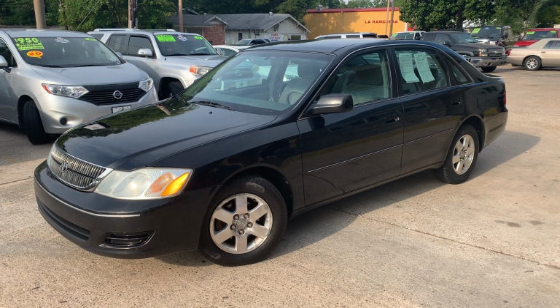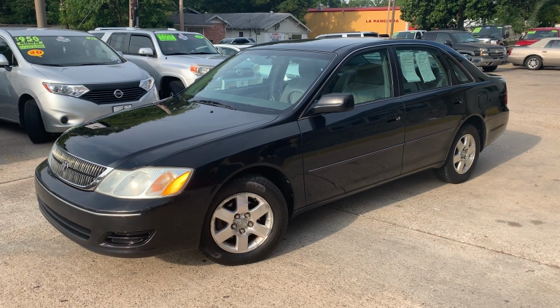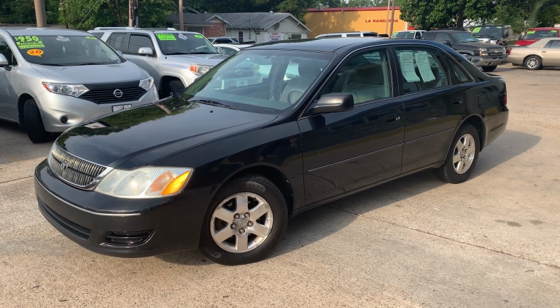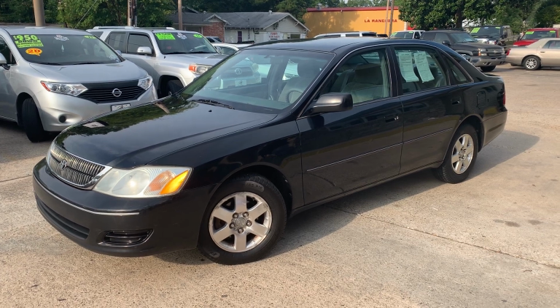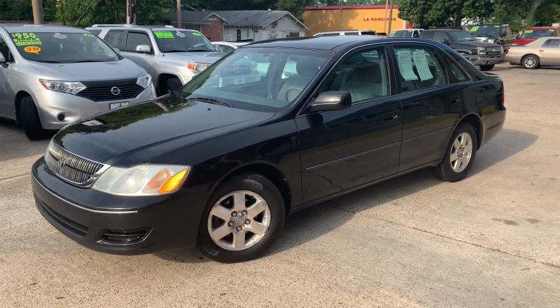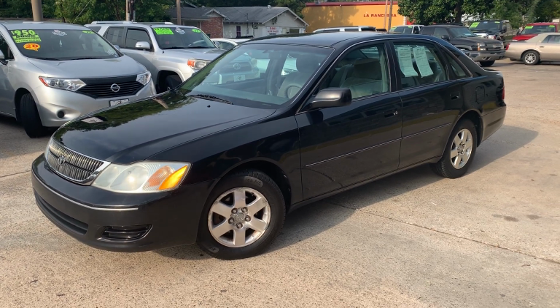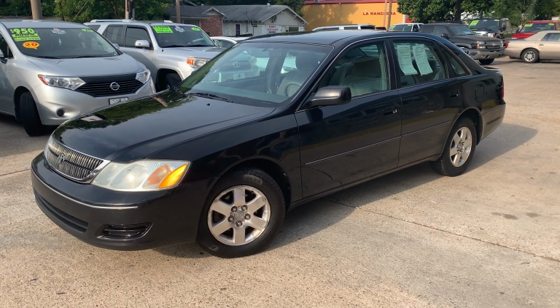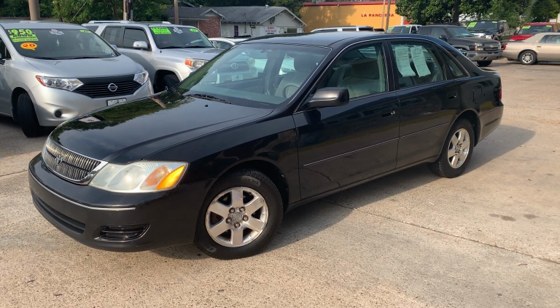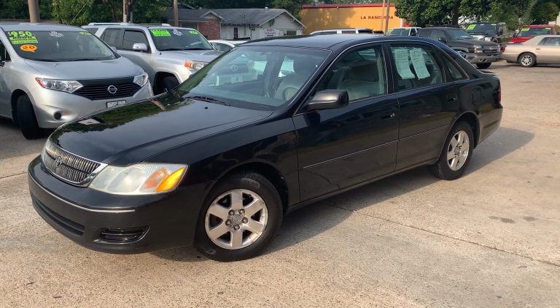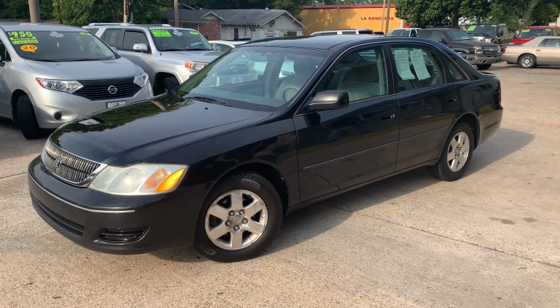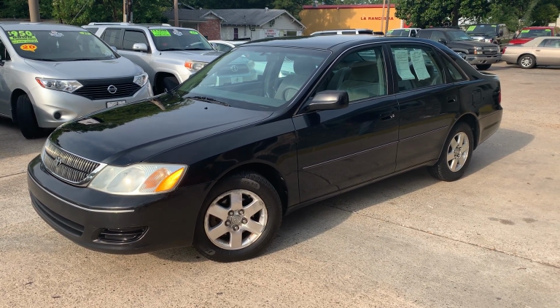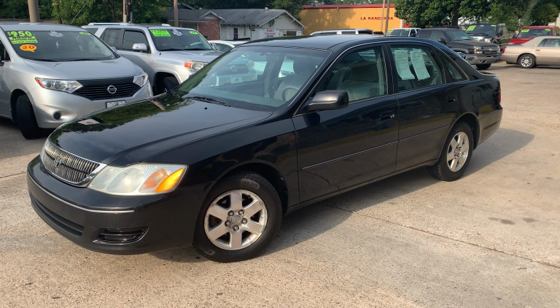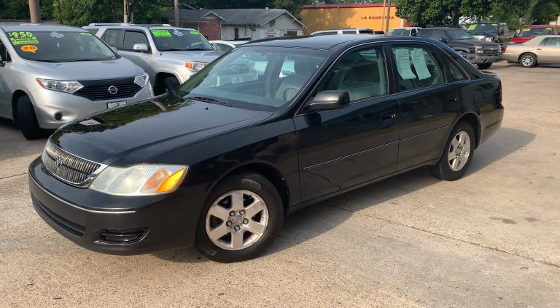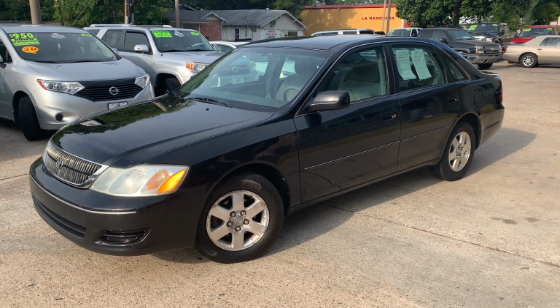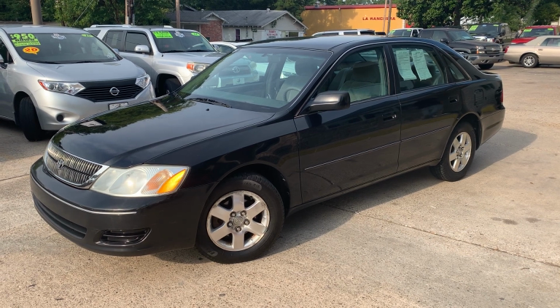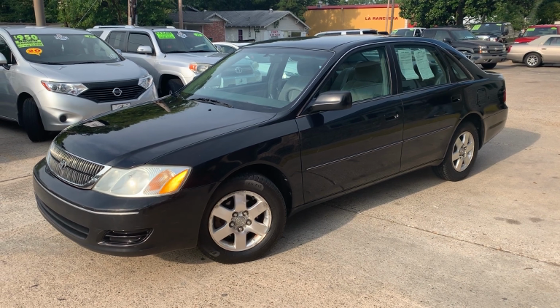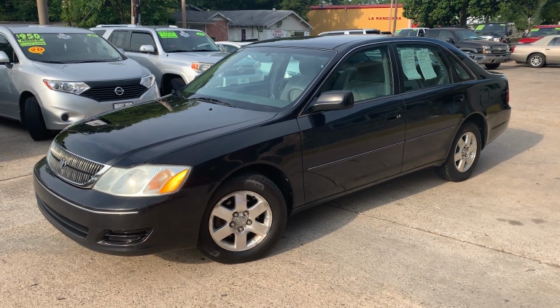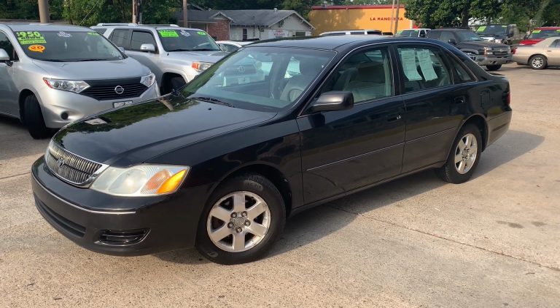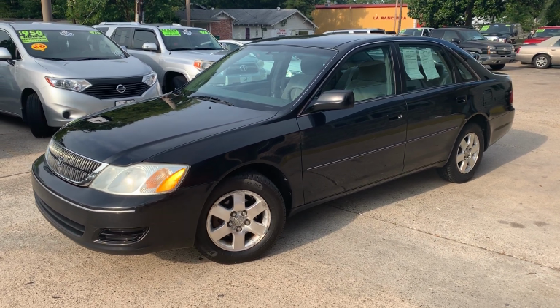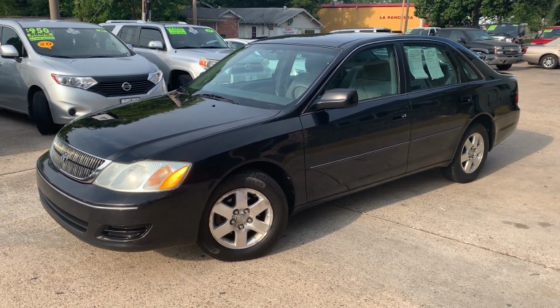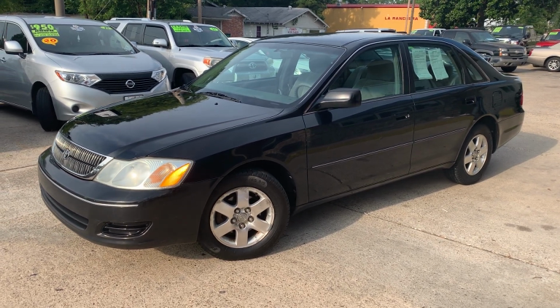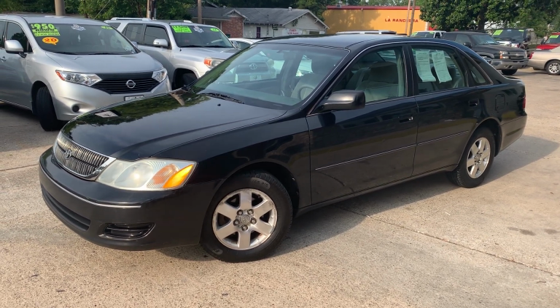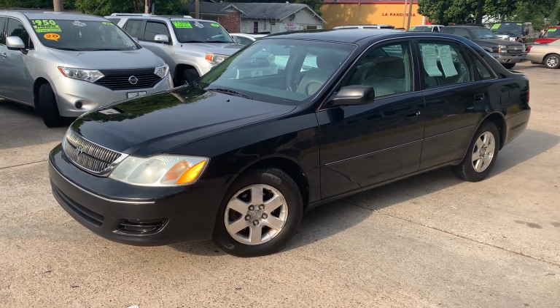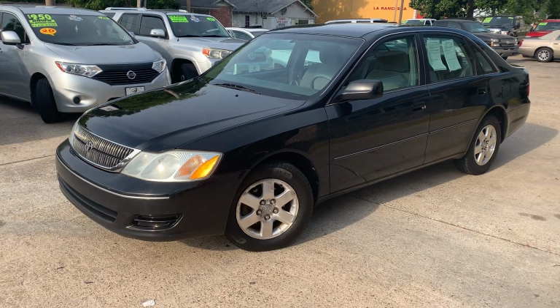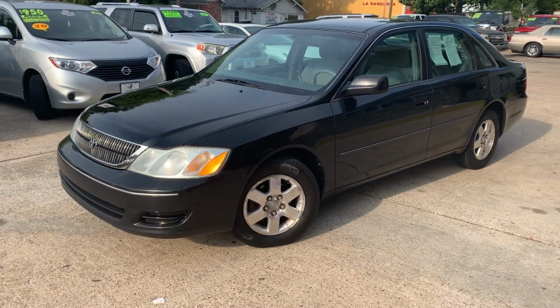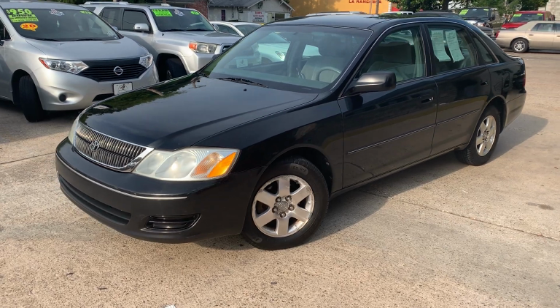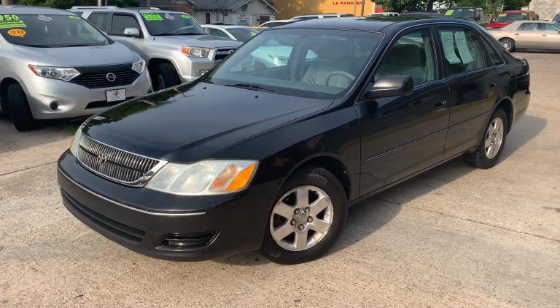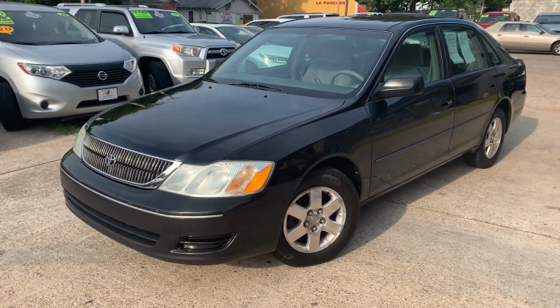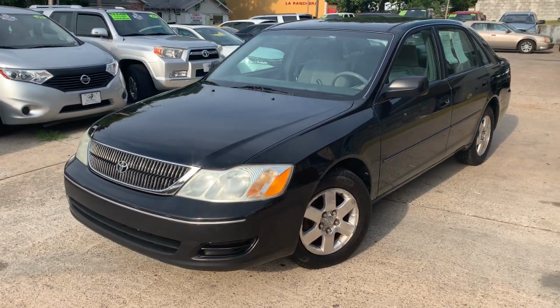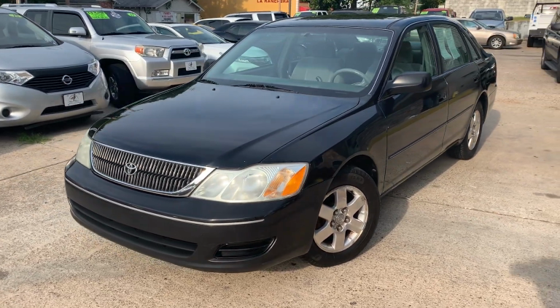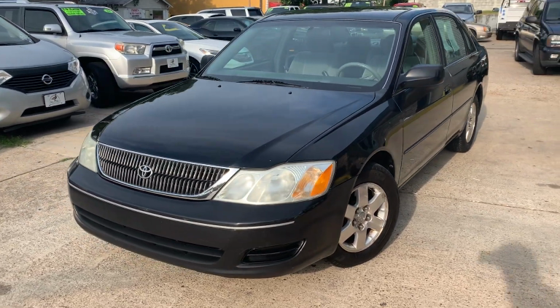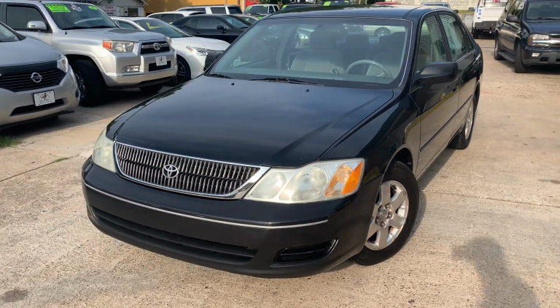Hey guys, it's Isaac at Mallard Motors, home of the $100 Credit Challenge, where if we can't get your credit approved for a new auto loan, we'll give you $100 cash. Today just in, we got this hard to find, beautiful 2001 Toyota Avalon.